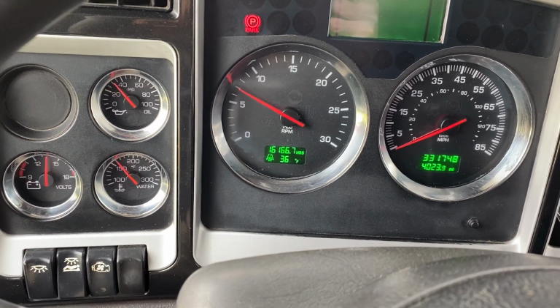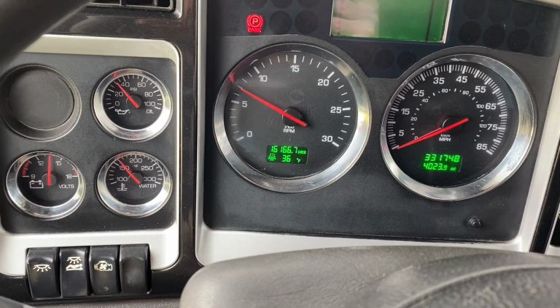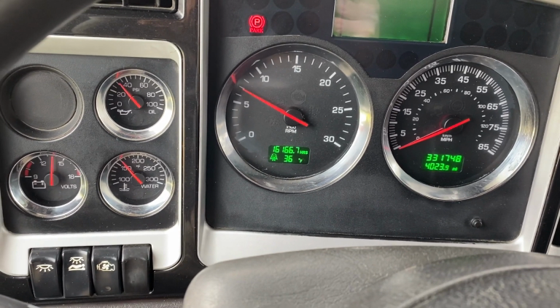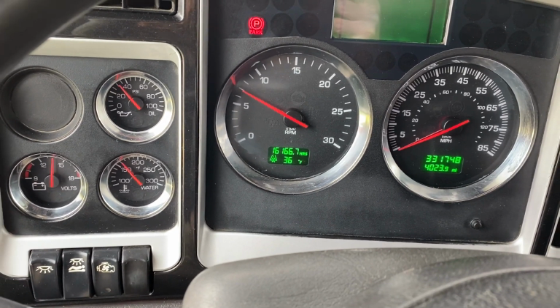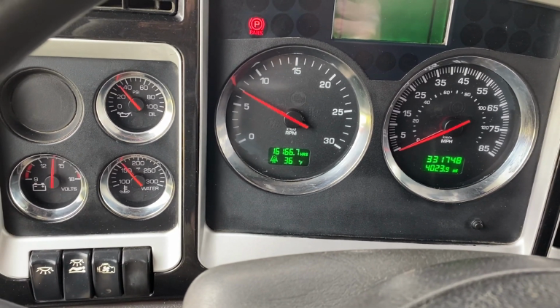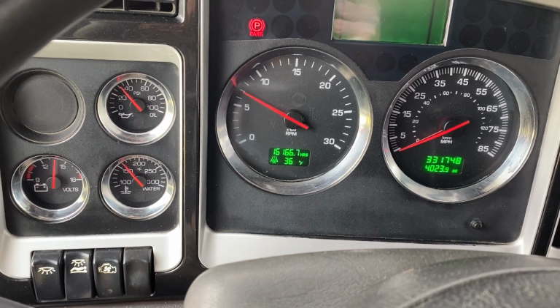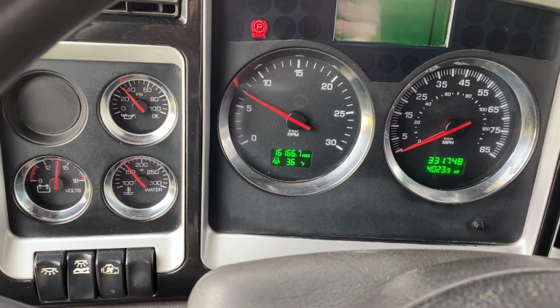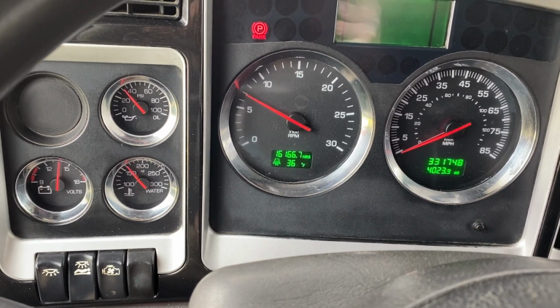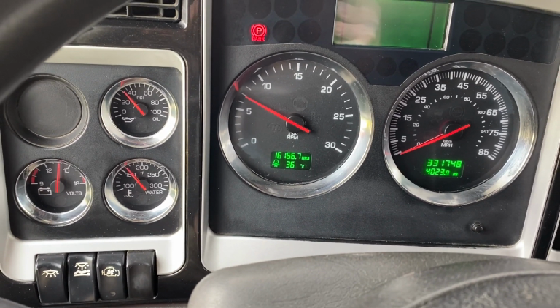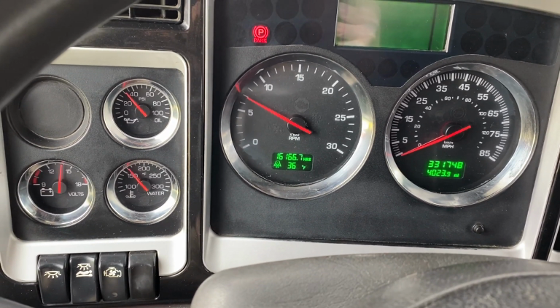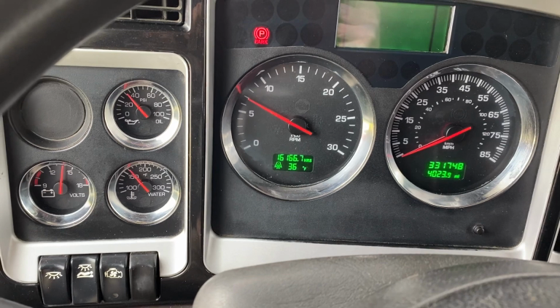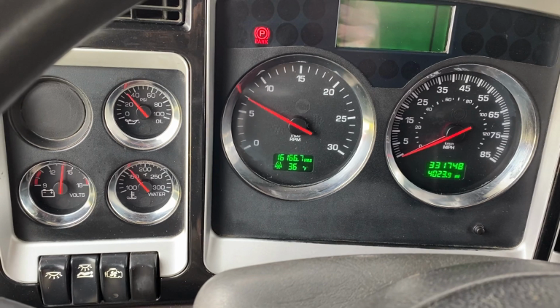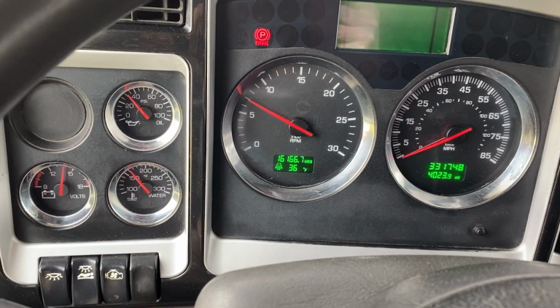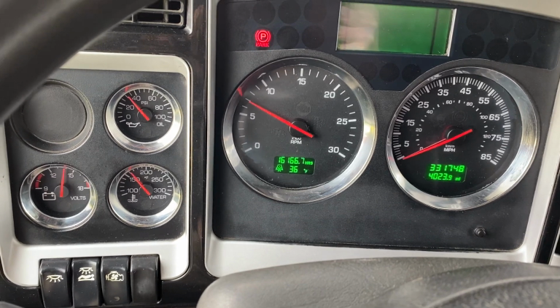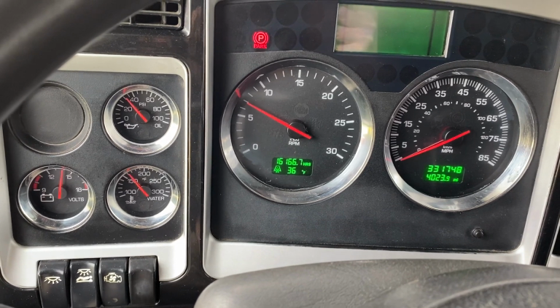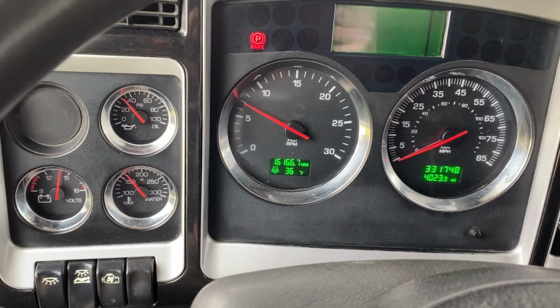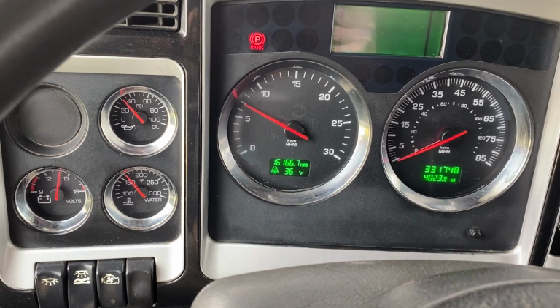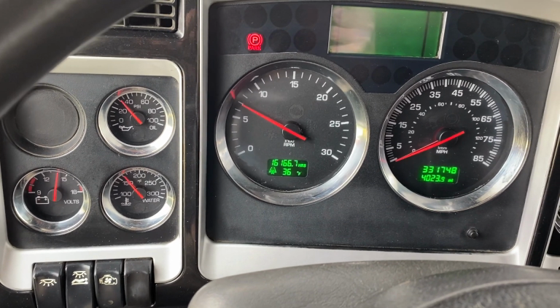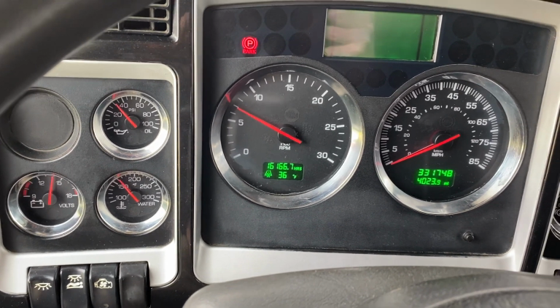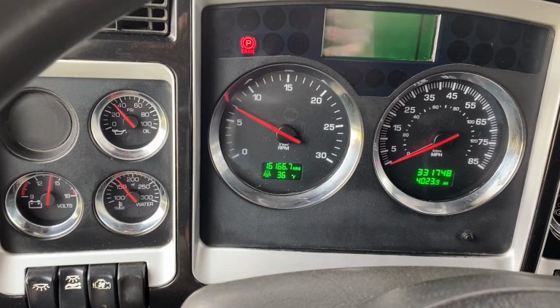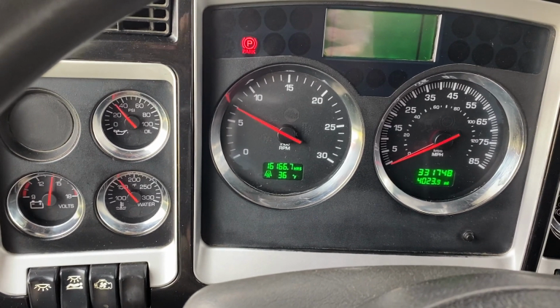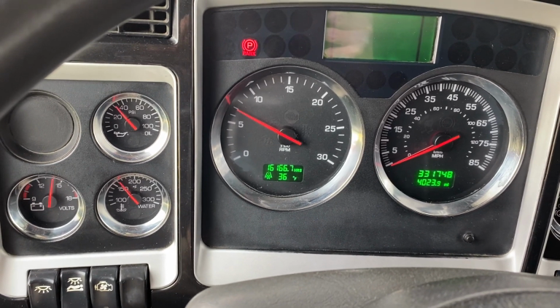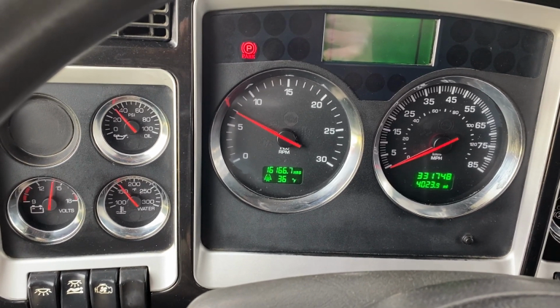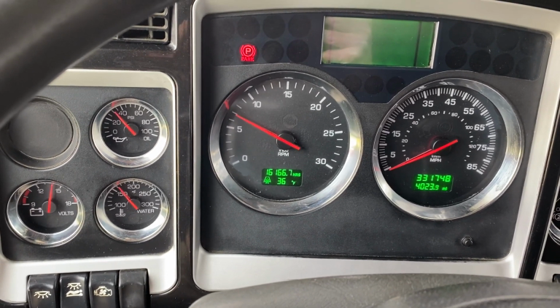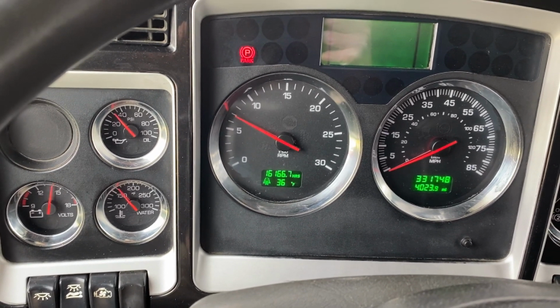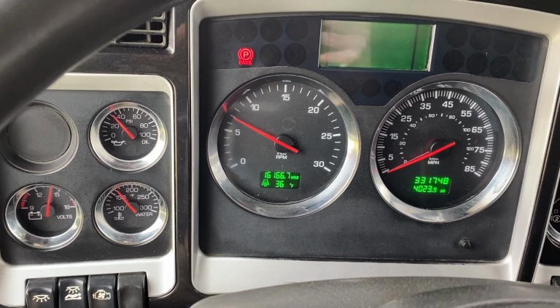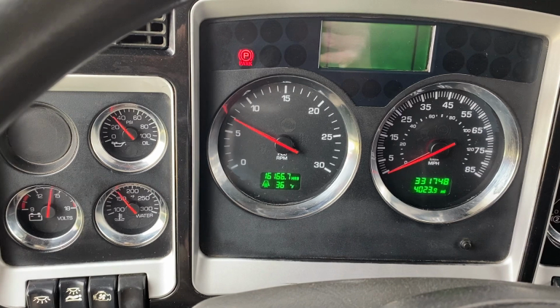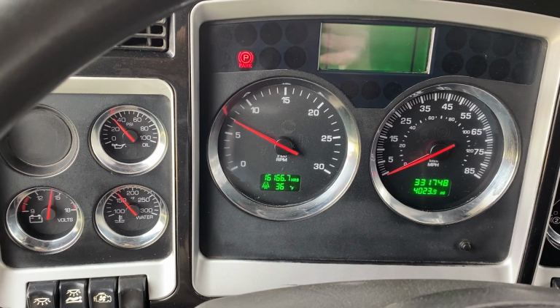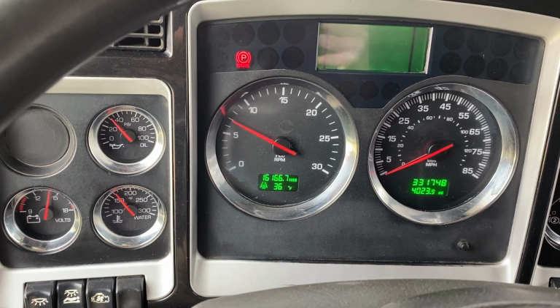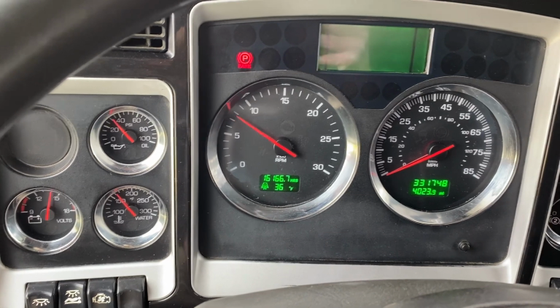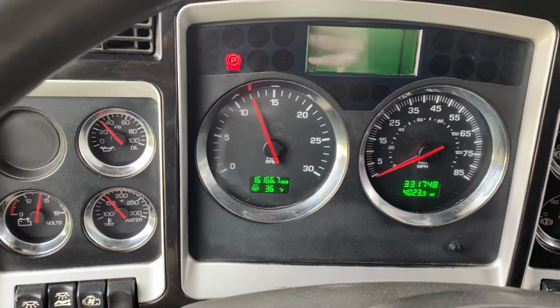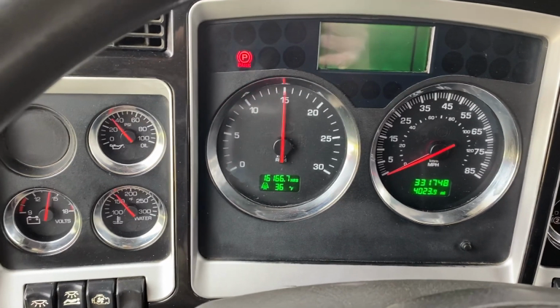You have 160 plus on the temp — not quite at operating temp there. If you're sitting at 30 on the oil pressure, it'll drop down into the 20s on the low side.